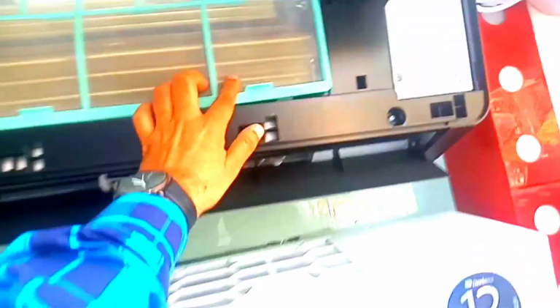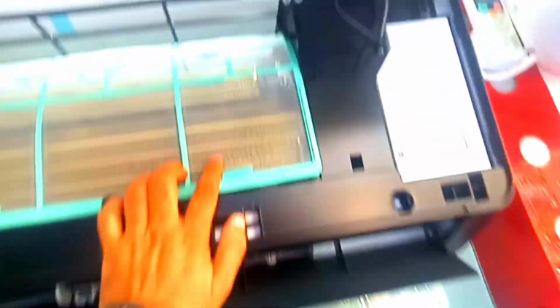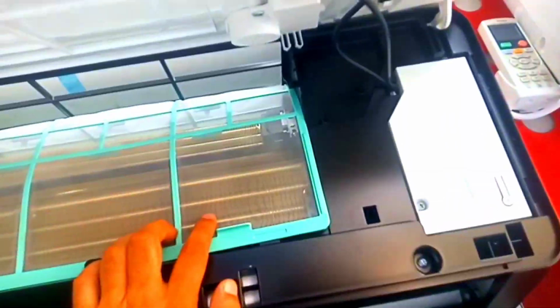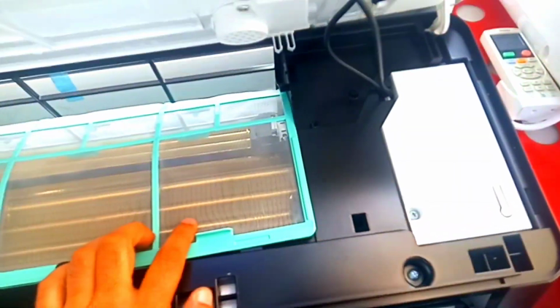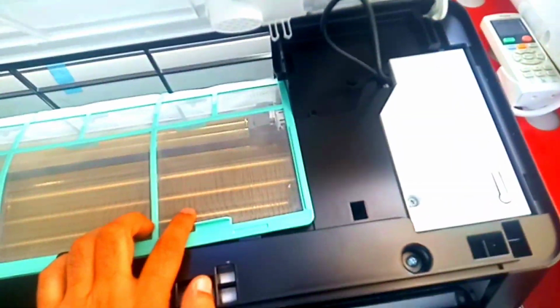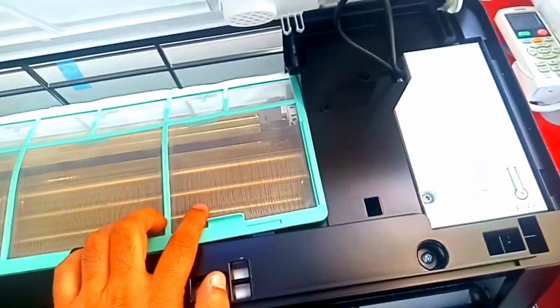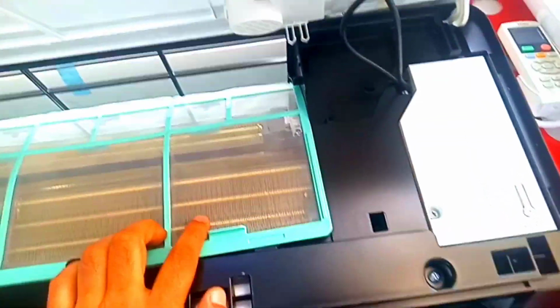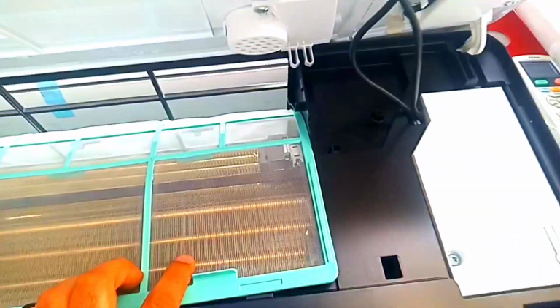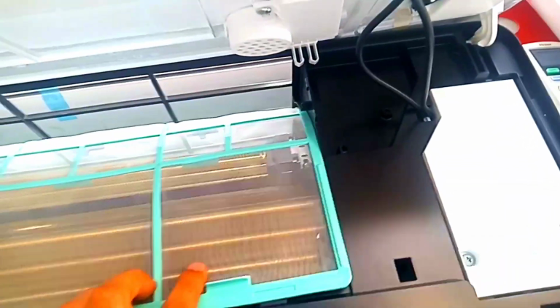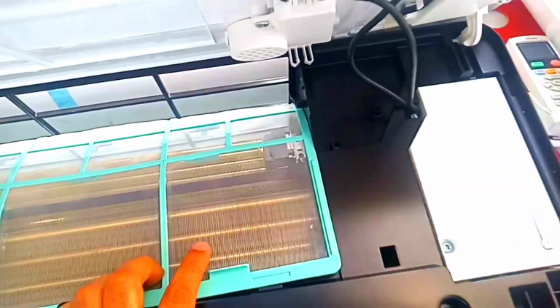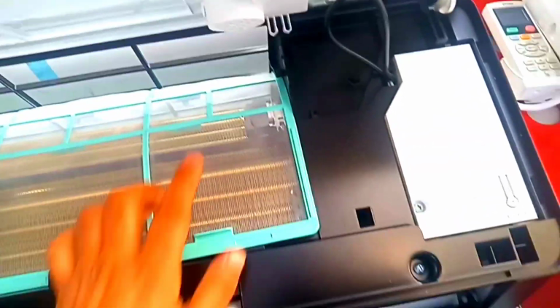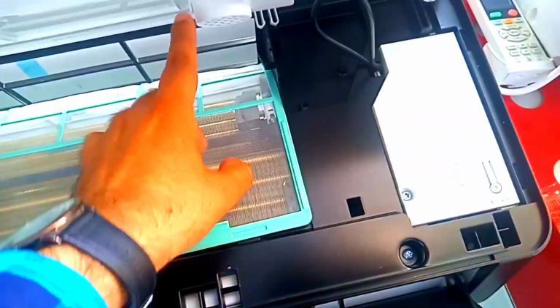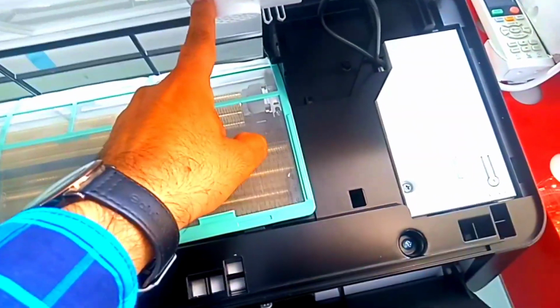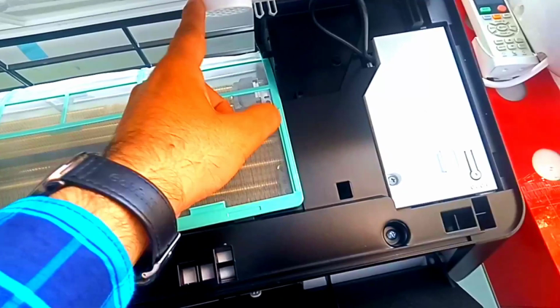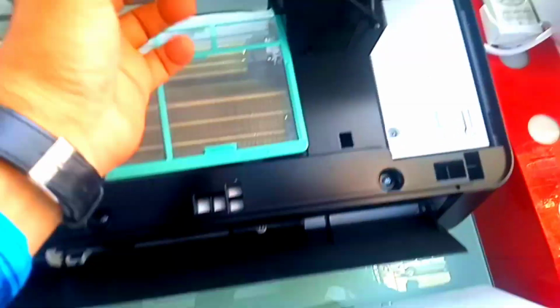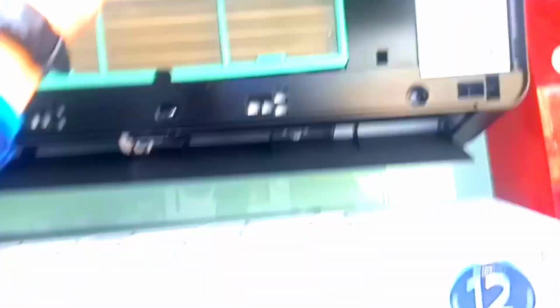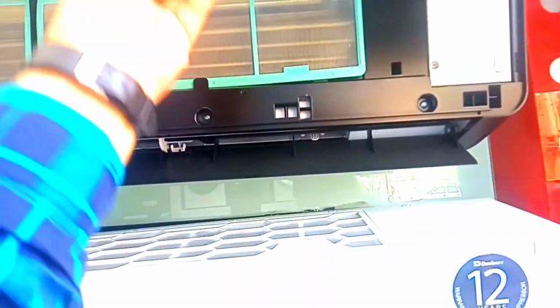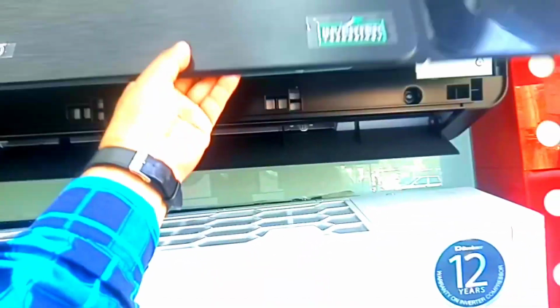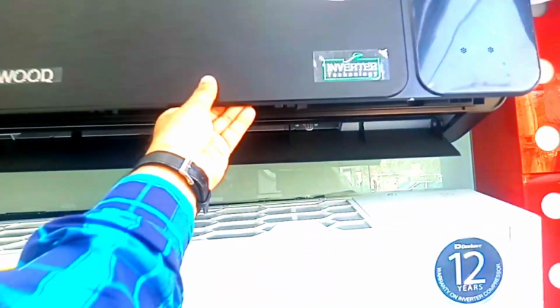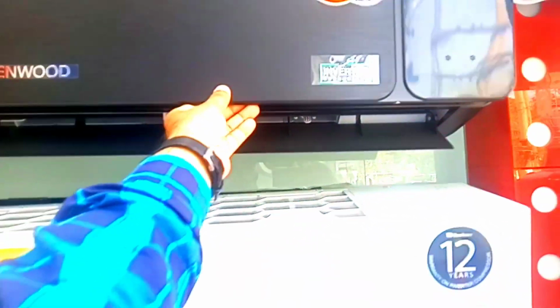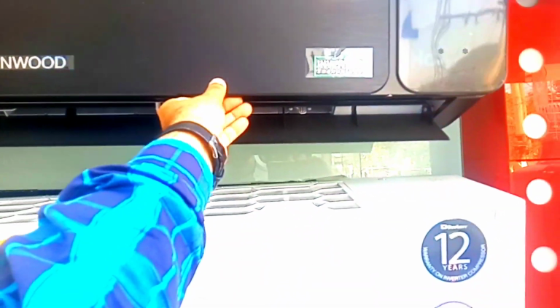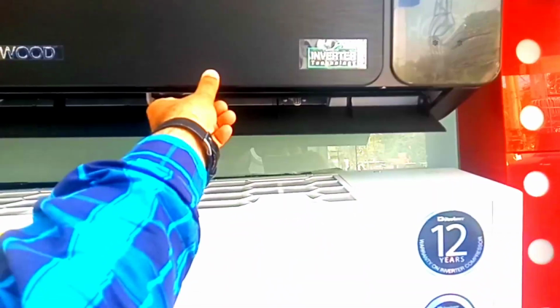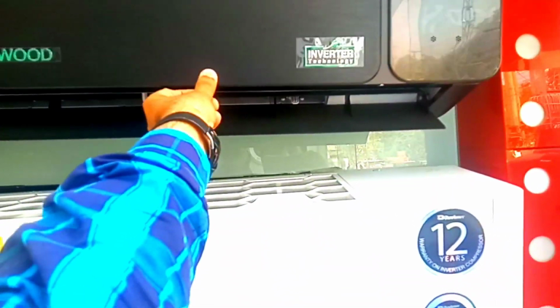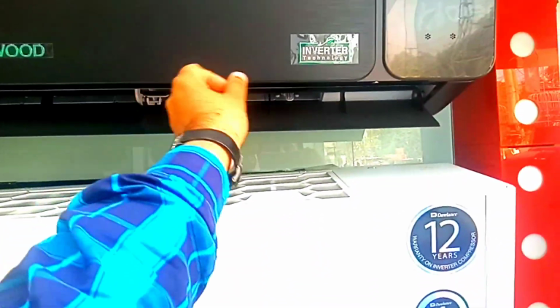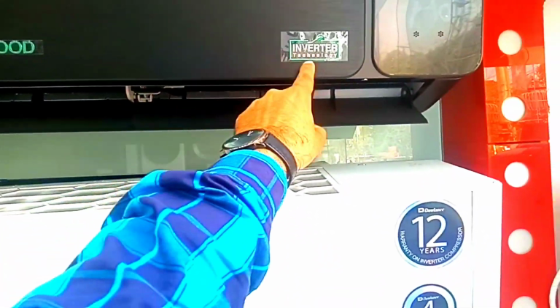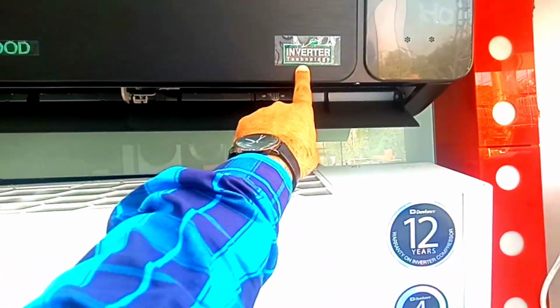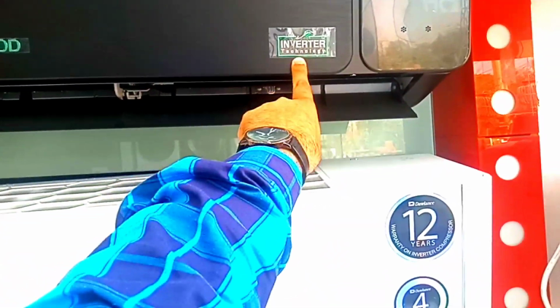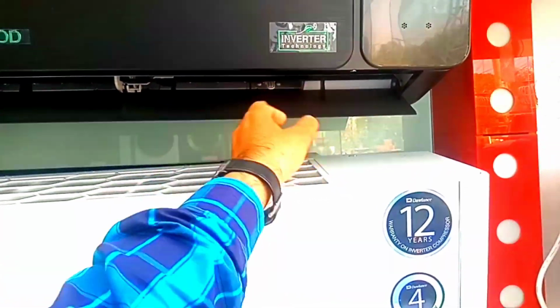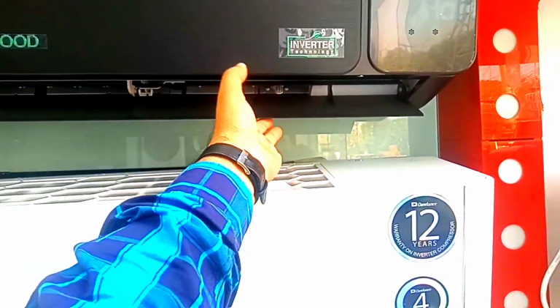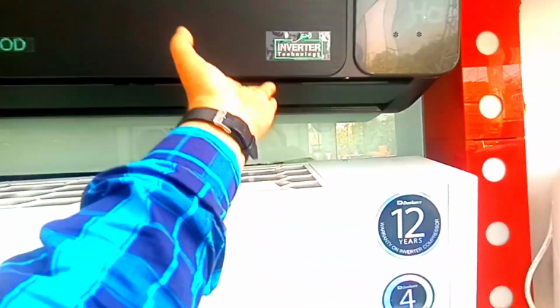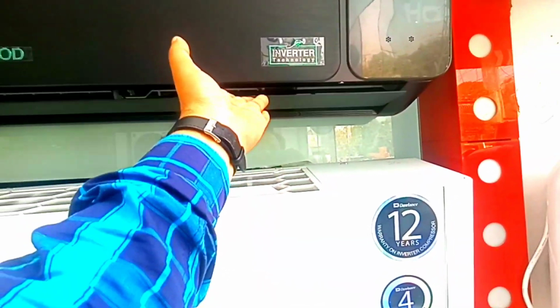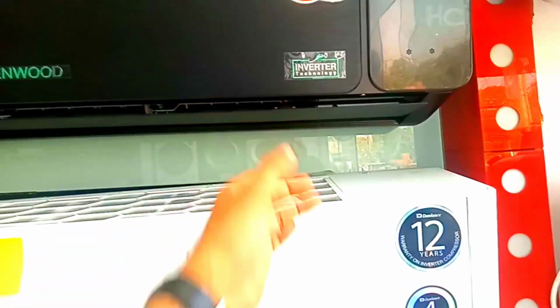The dual LED will be on the right side, and on this side you have a speaker which gives a voice command. After this you have to use a DC inverter.